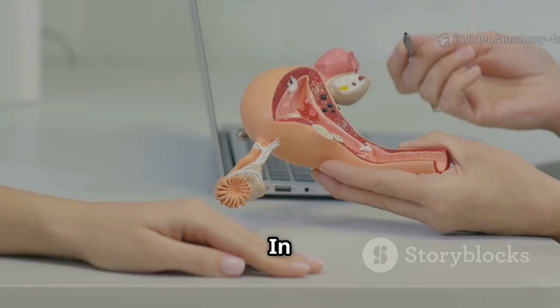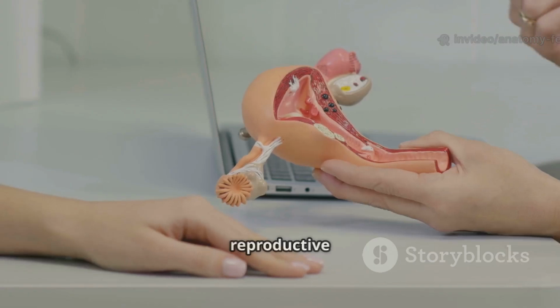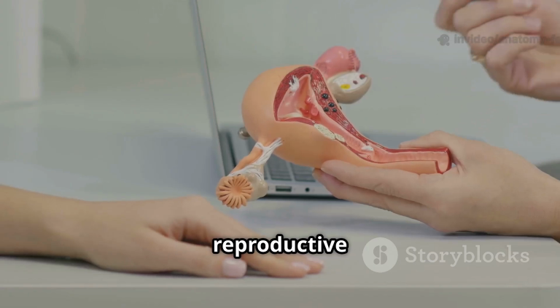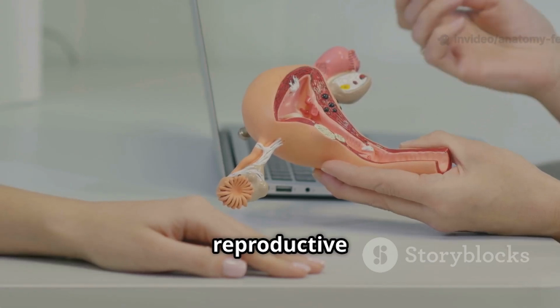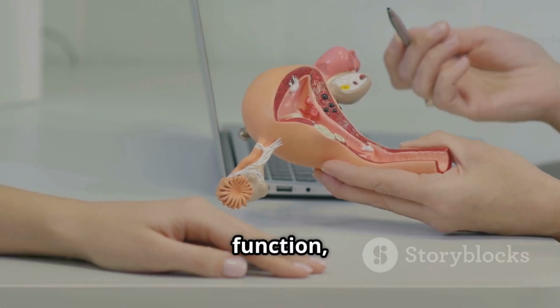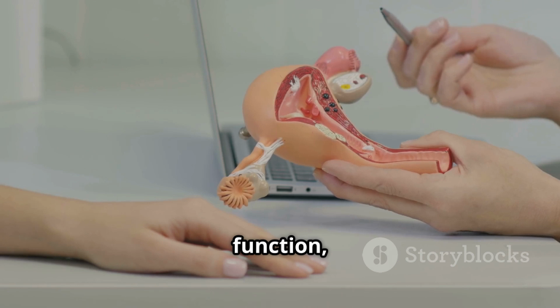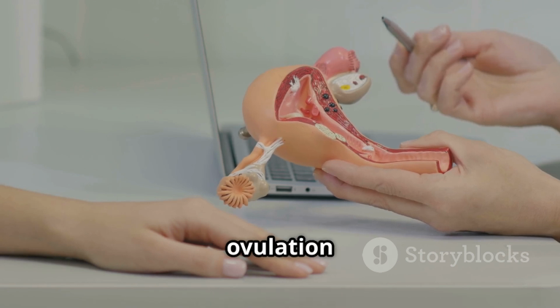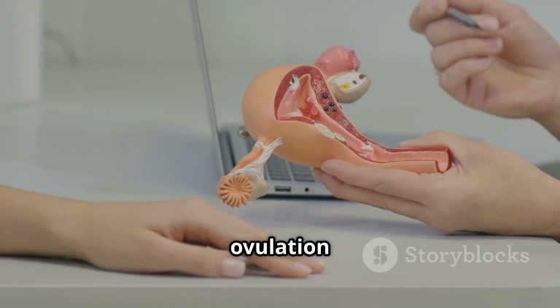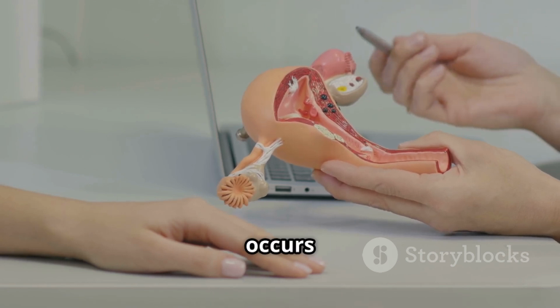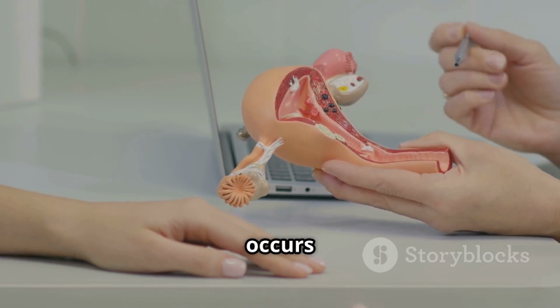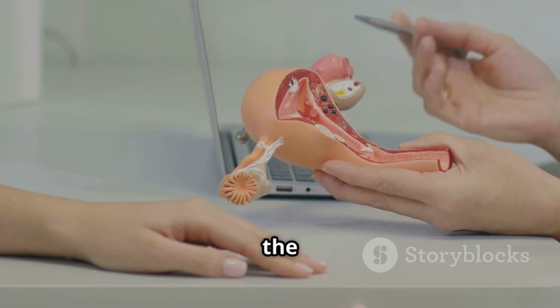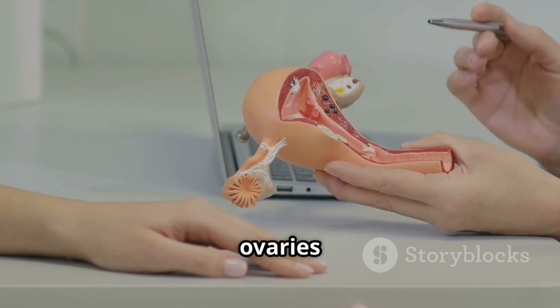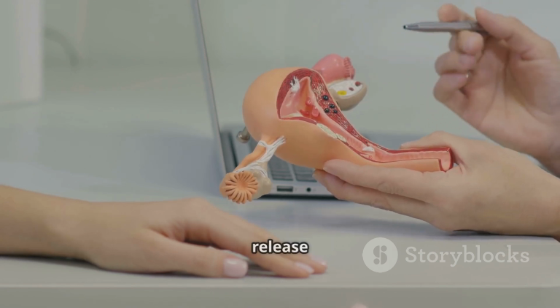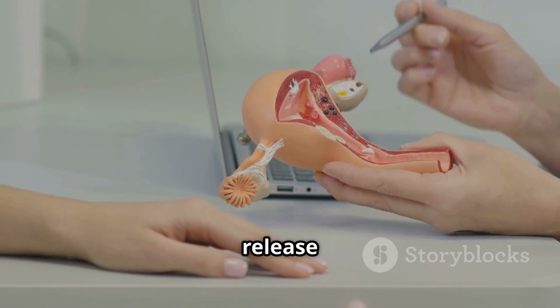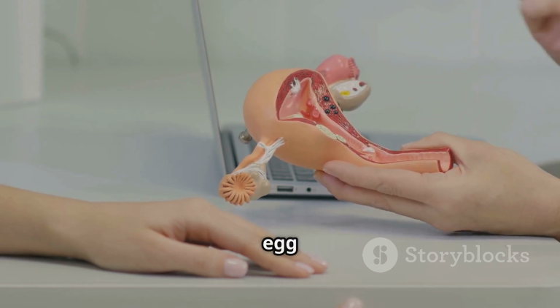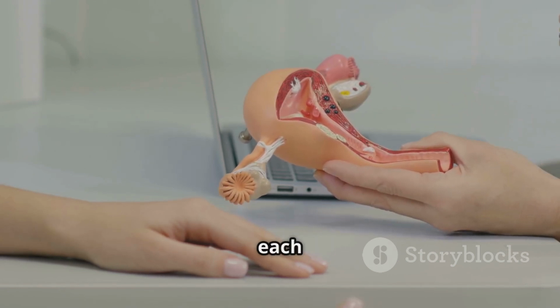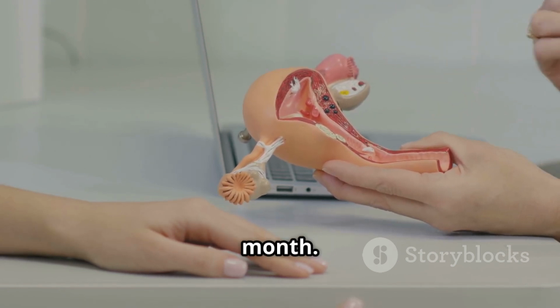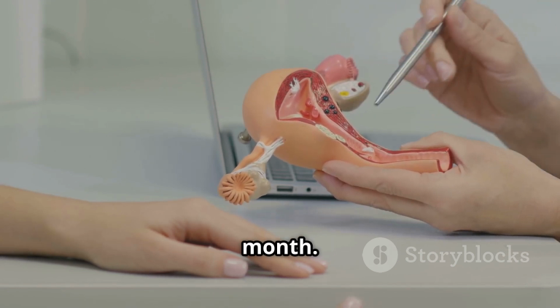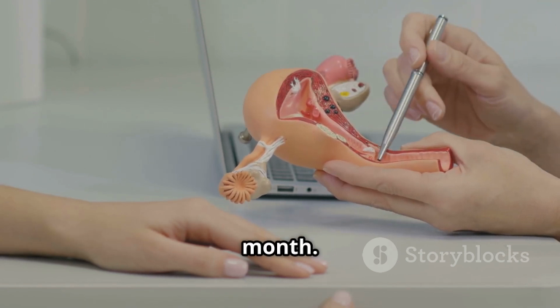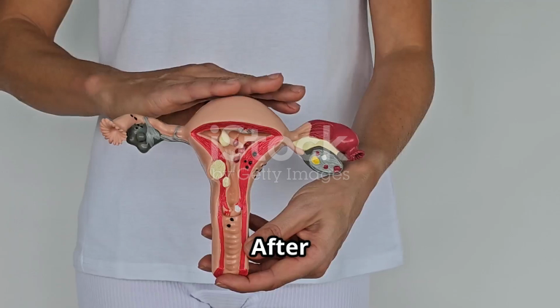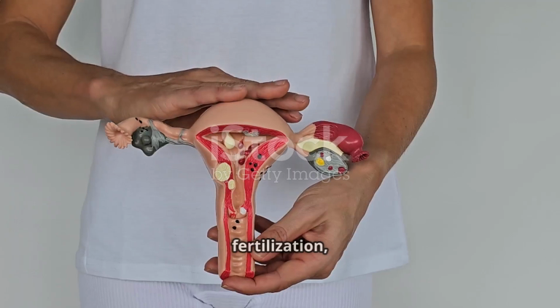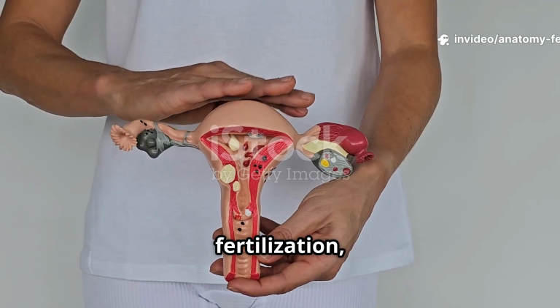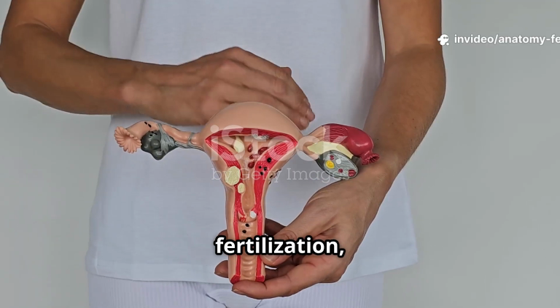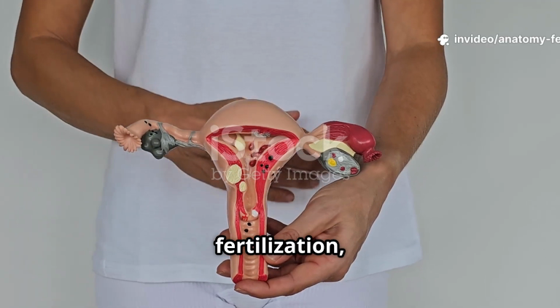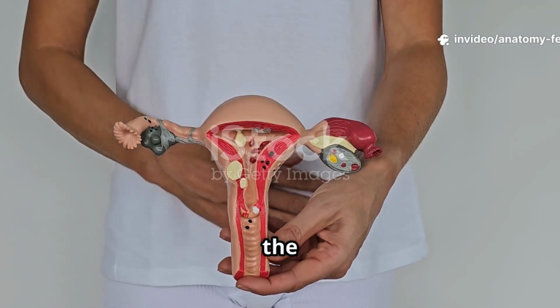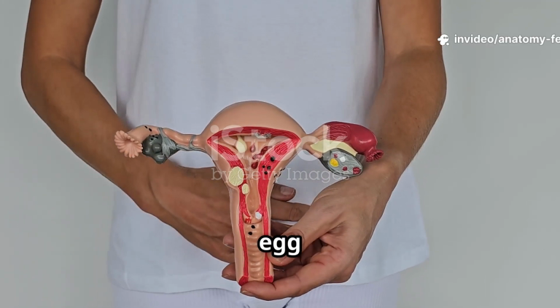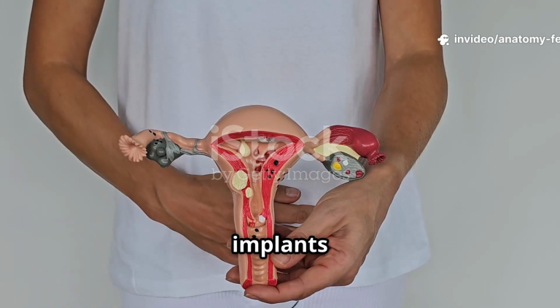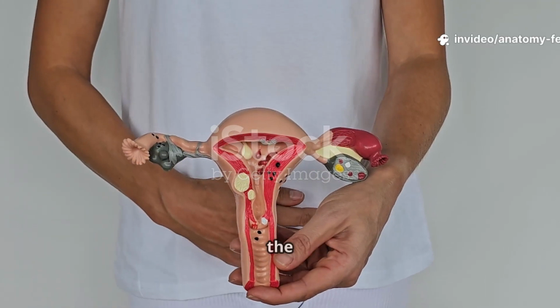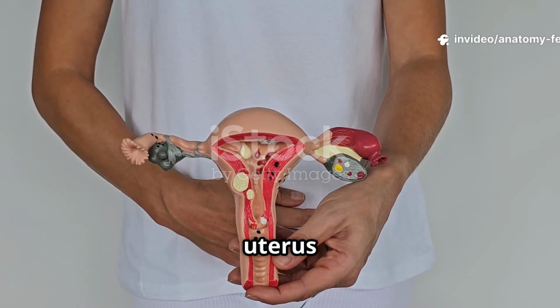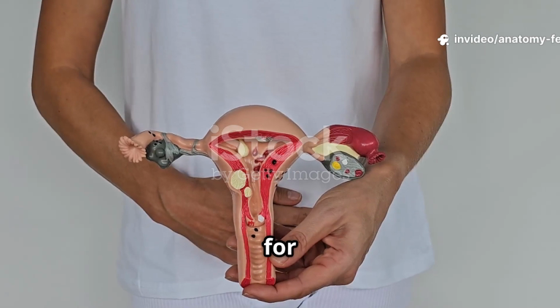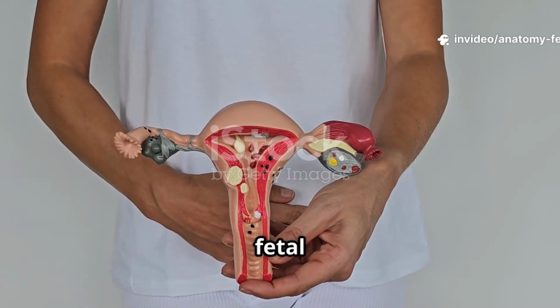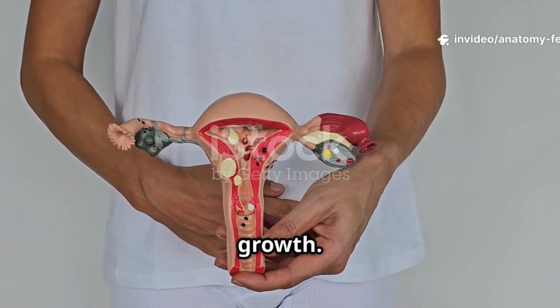In reproductive function, ovulation occurs as the ovaries release an egg each month. After fertilization, the egg implants in the uterus for fetal growth.